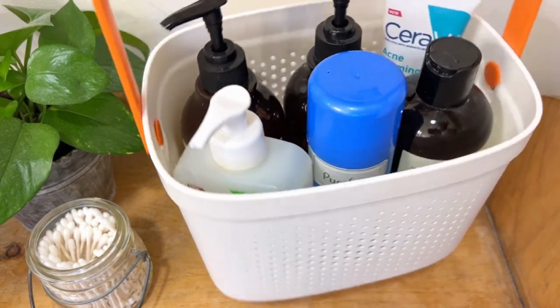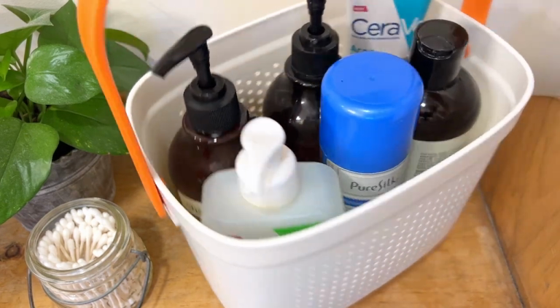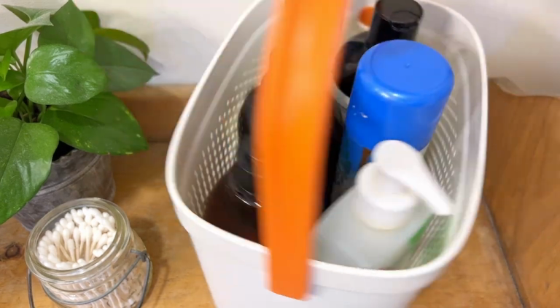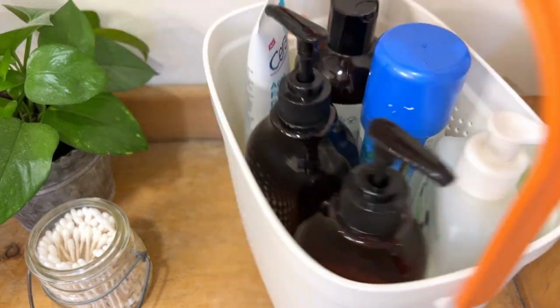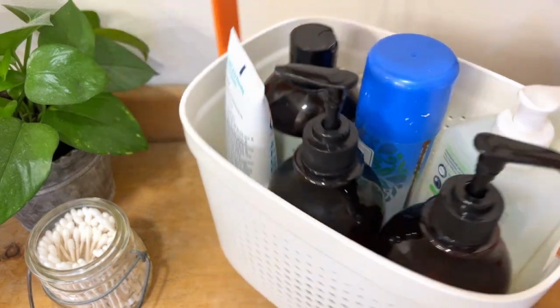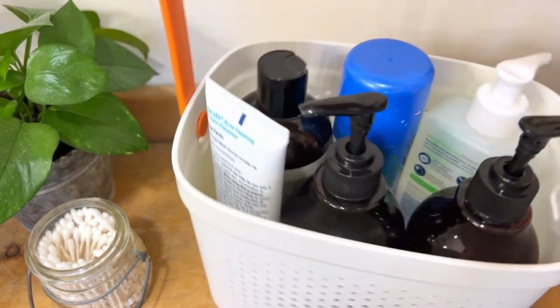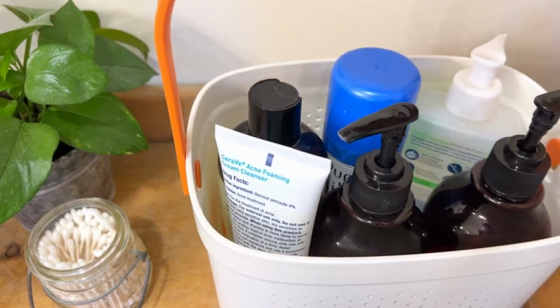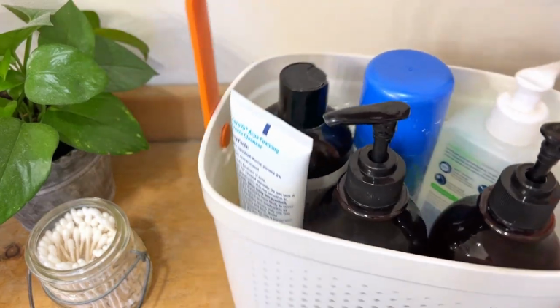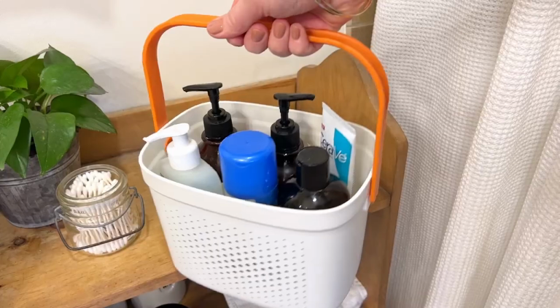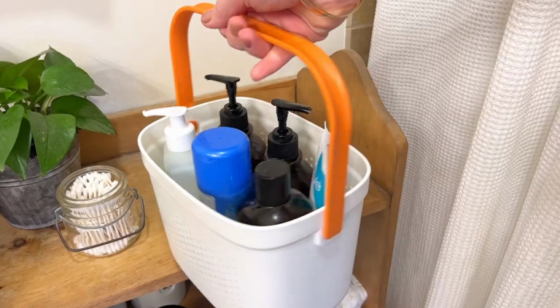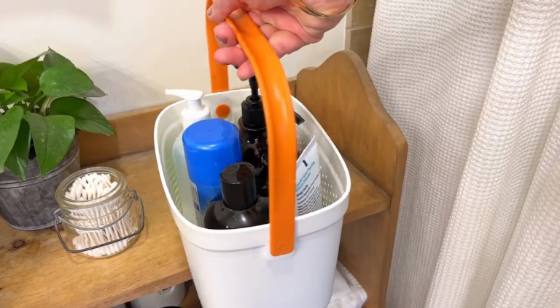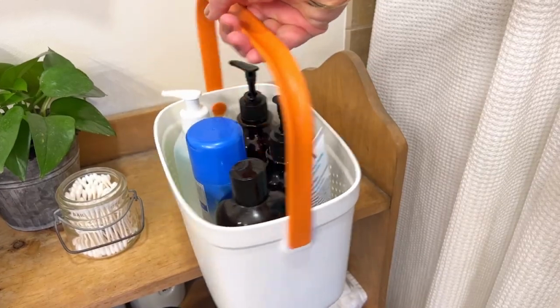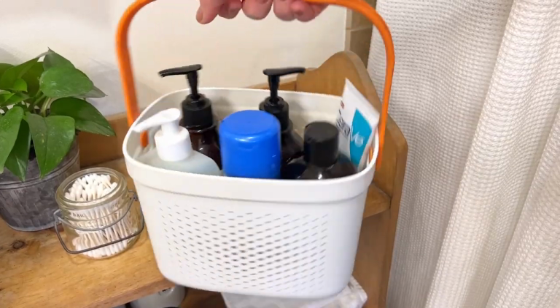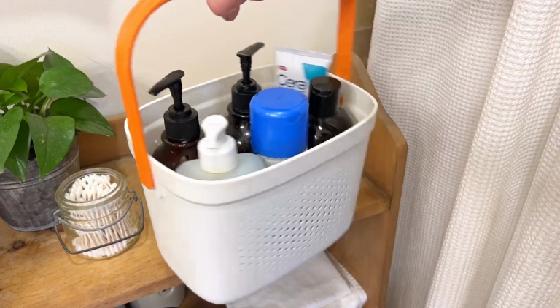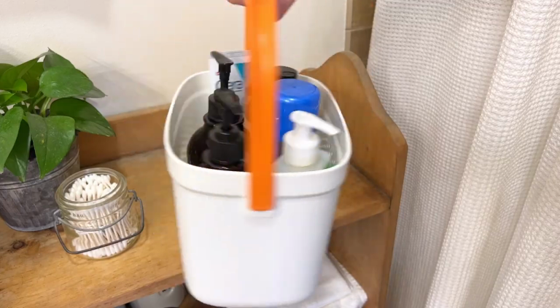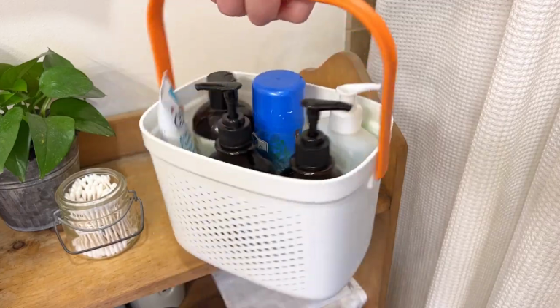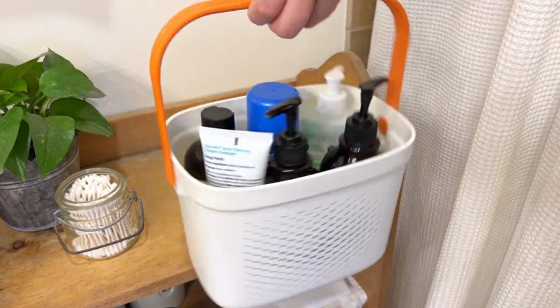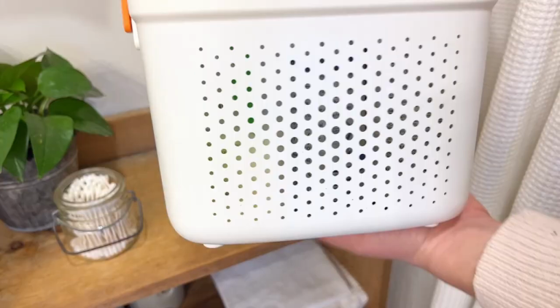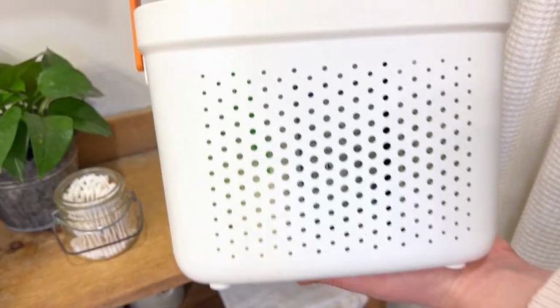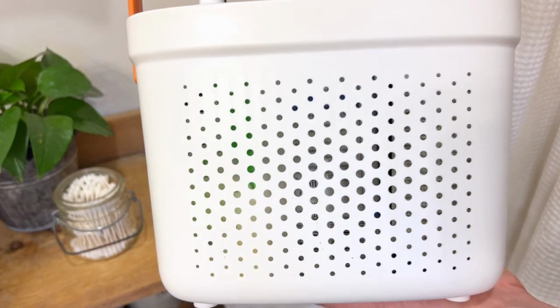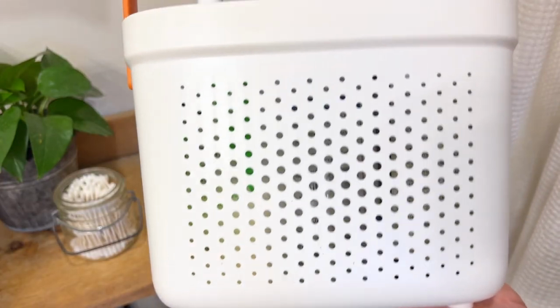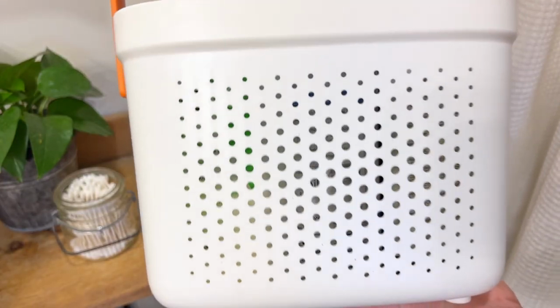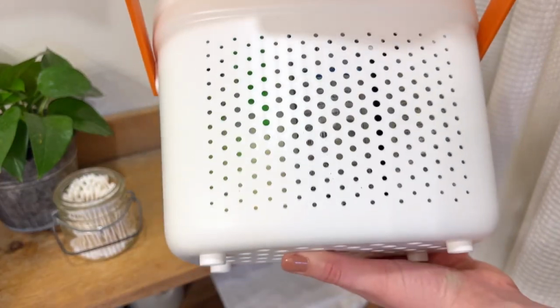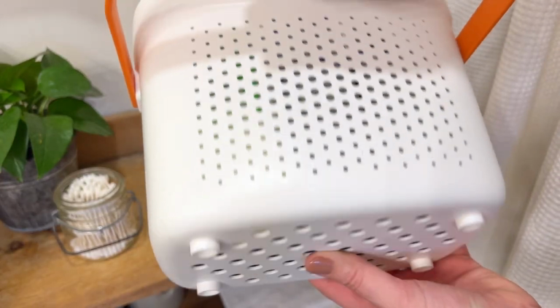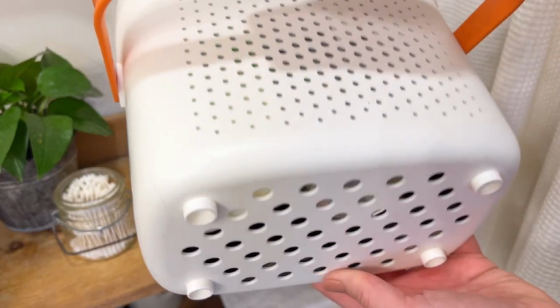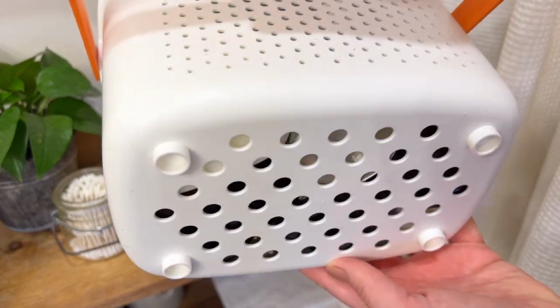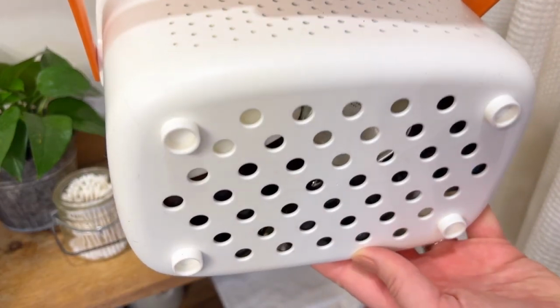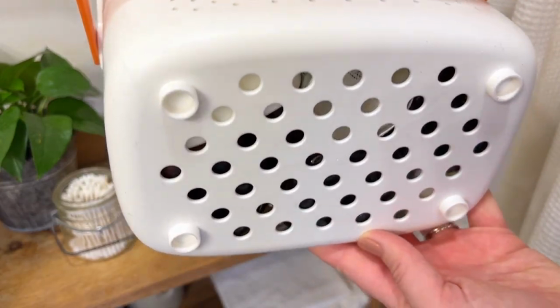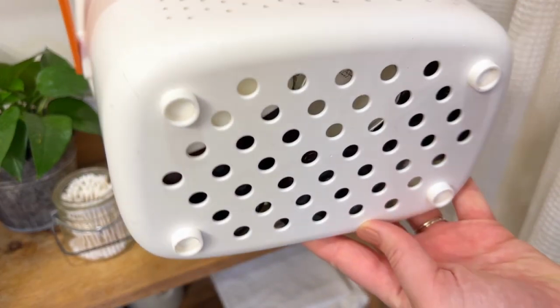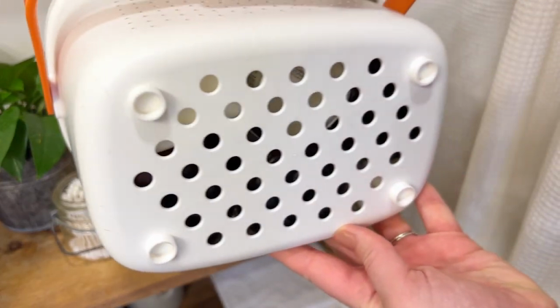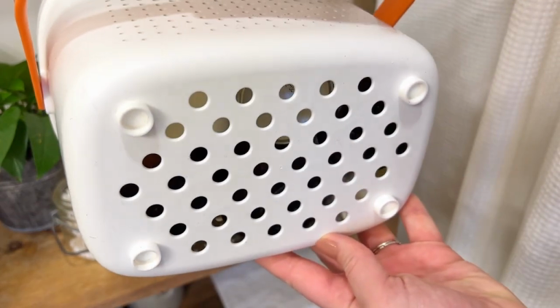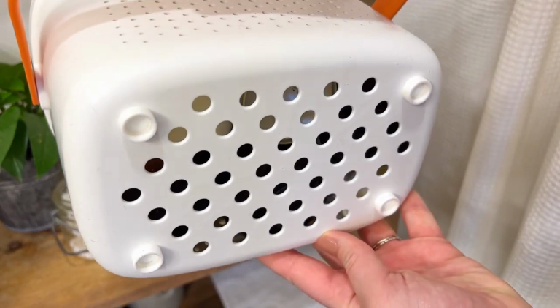They really hold a good amount of stuff and I love that they have holes not just on the sides but also on the bottom, so it'll always drain water and never trap it.